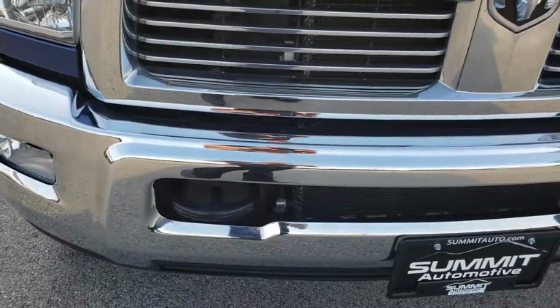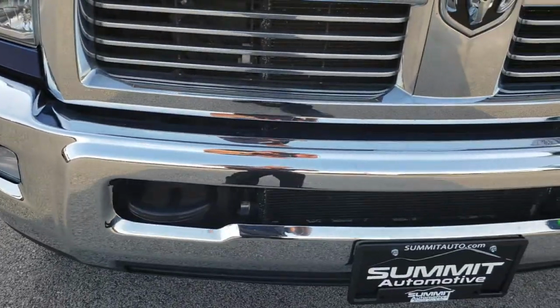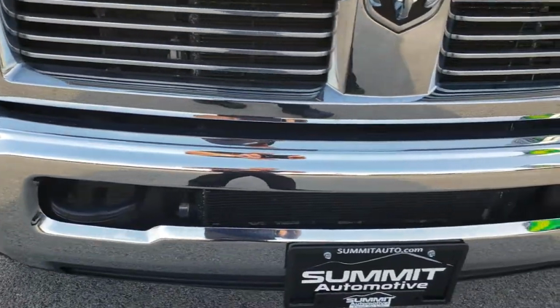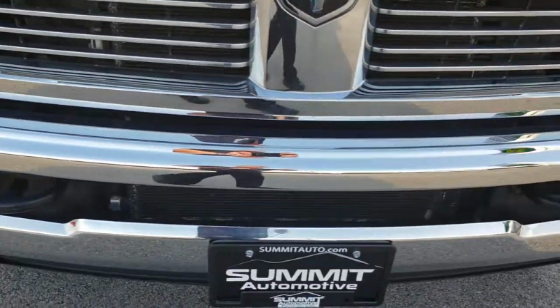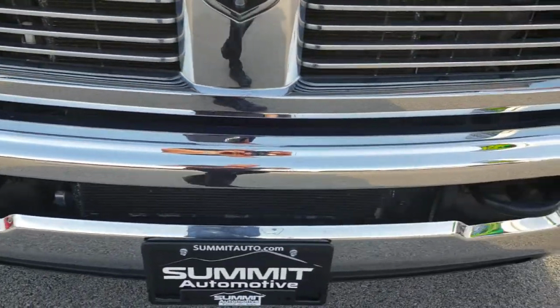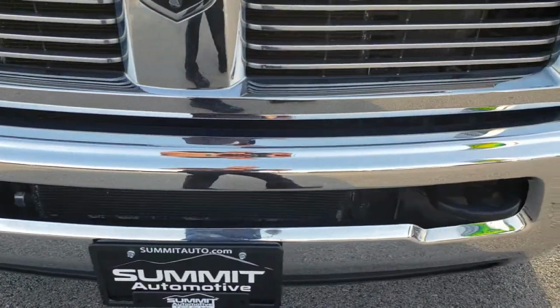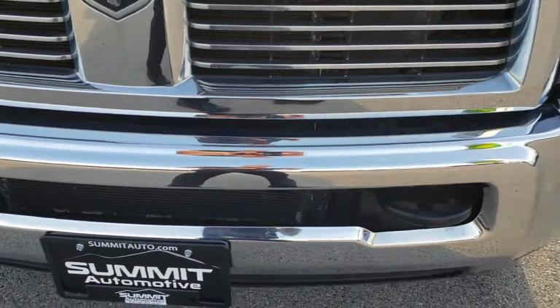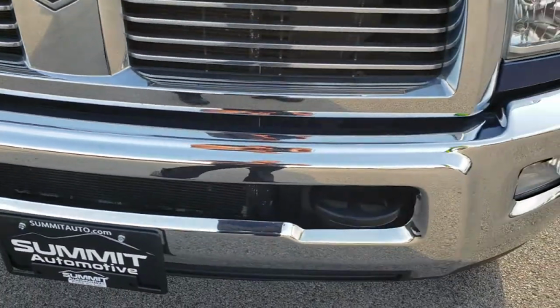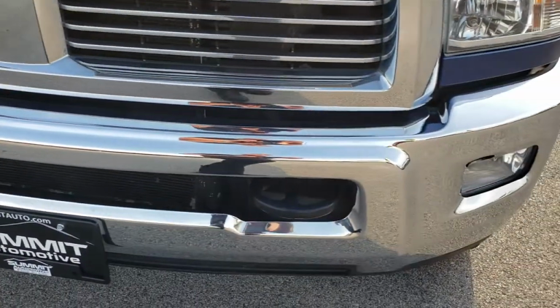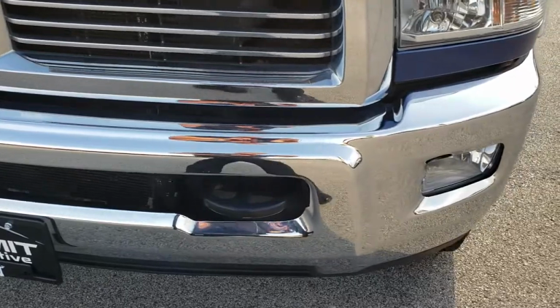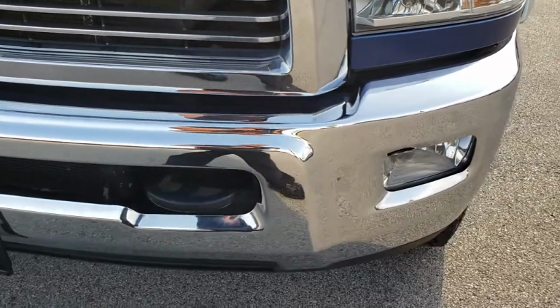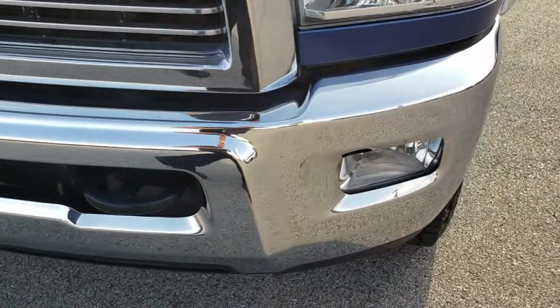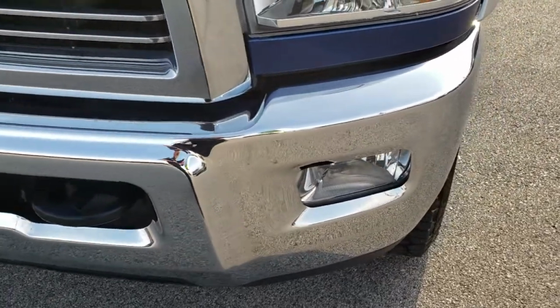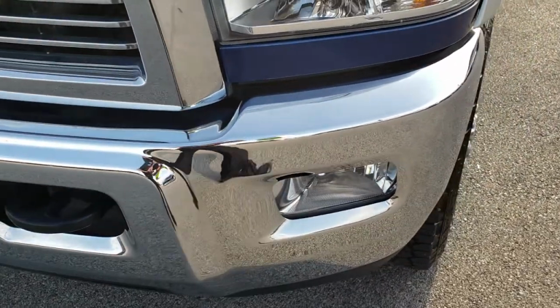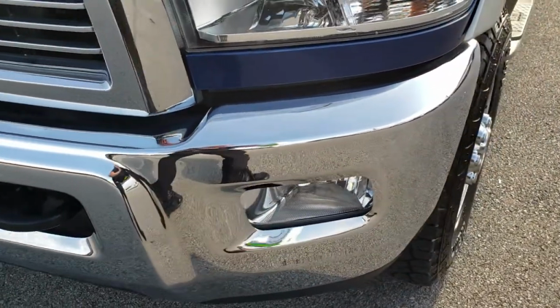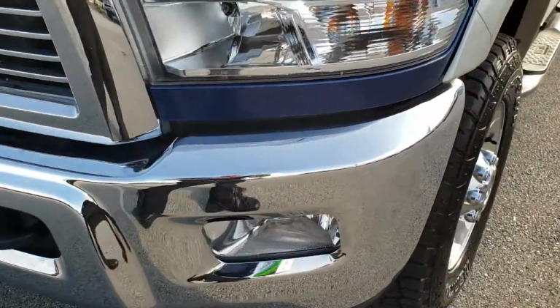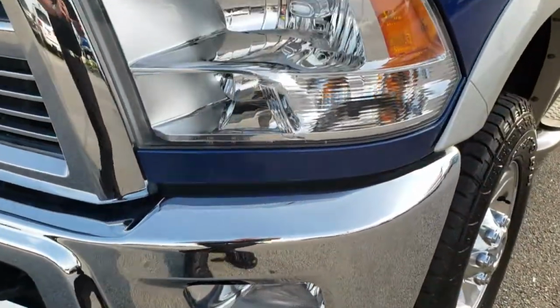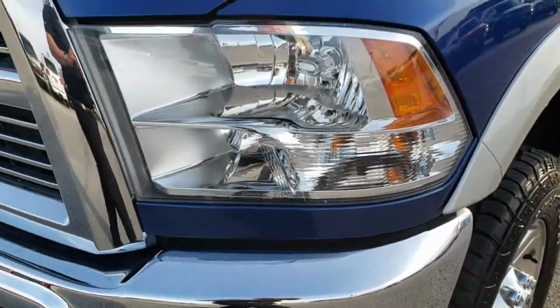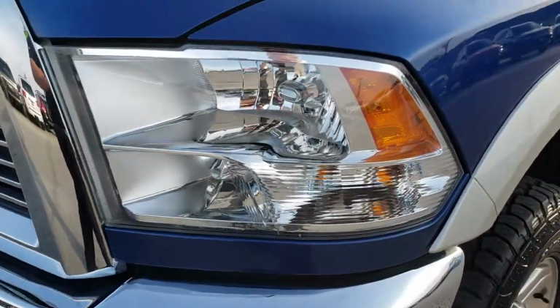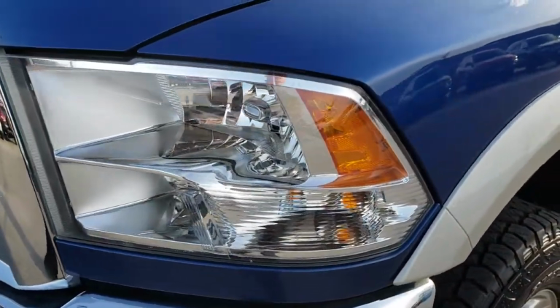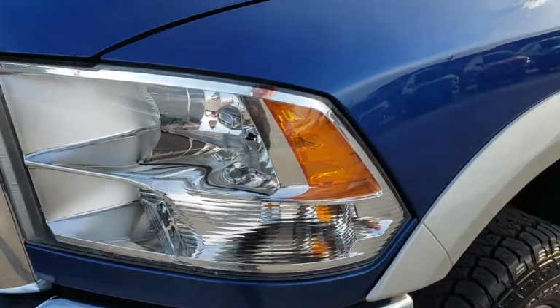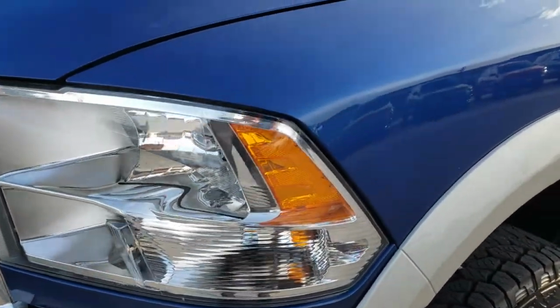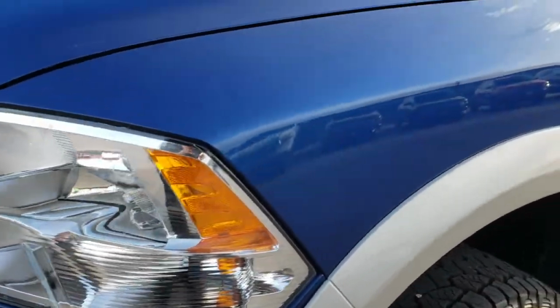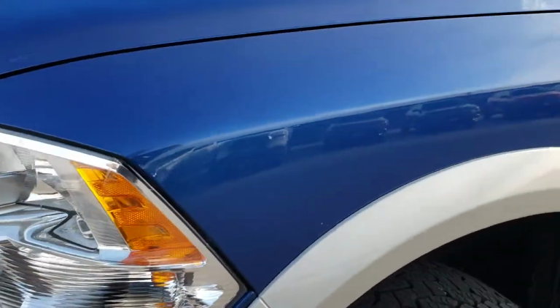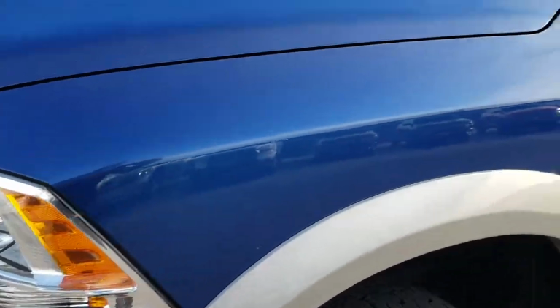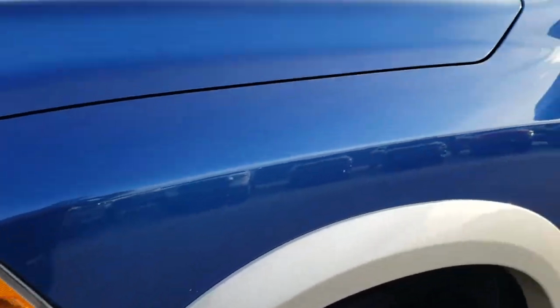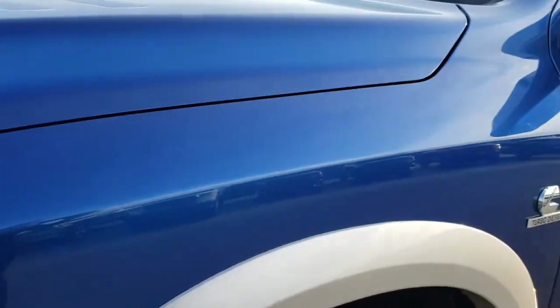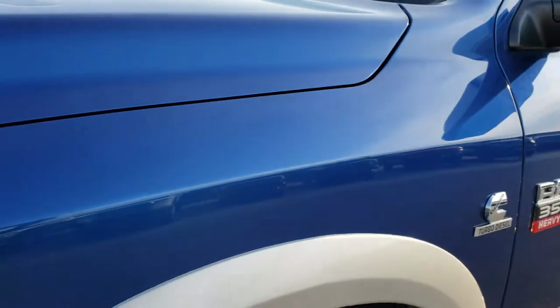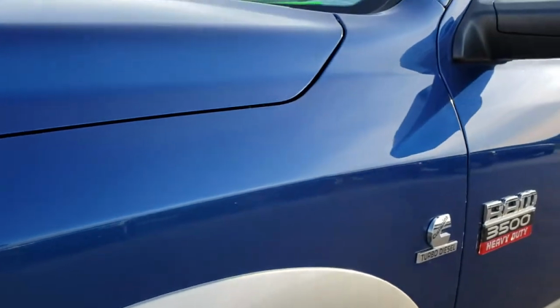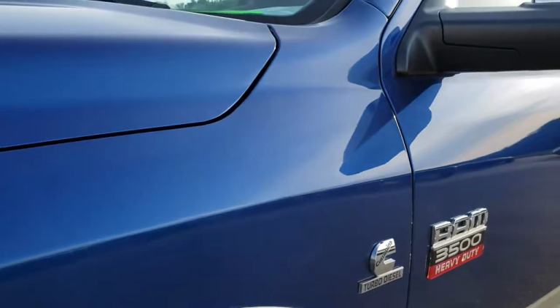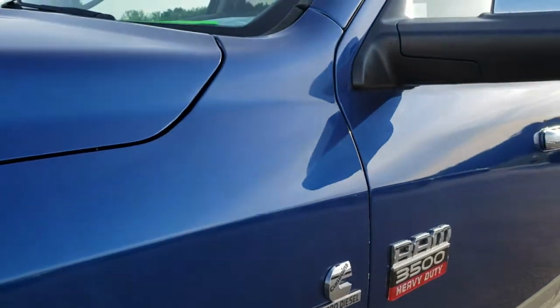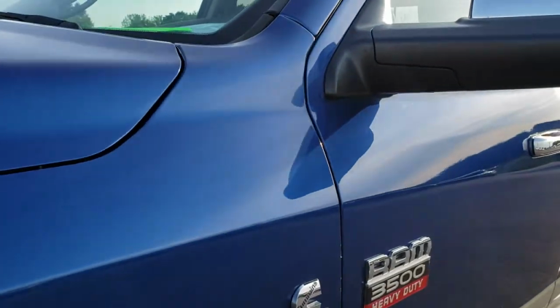No dents or dings on that front bumper. Factory fog lights. The headlights are nice and clear. Deep water blue is the color.